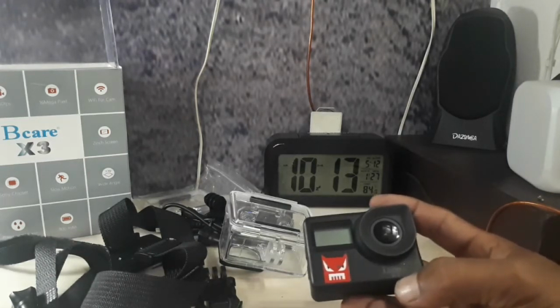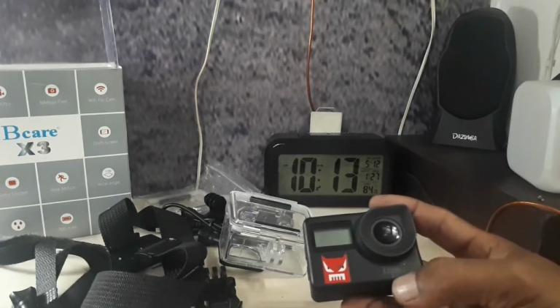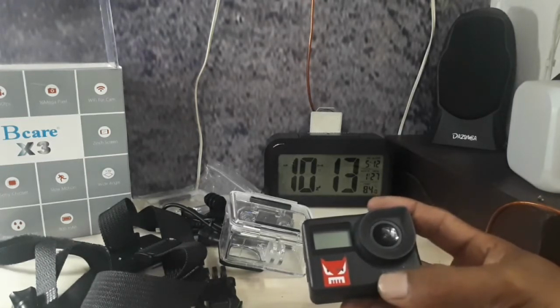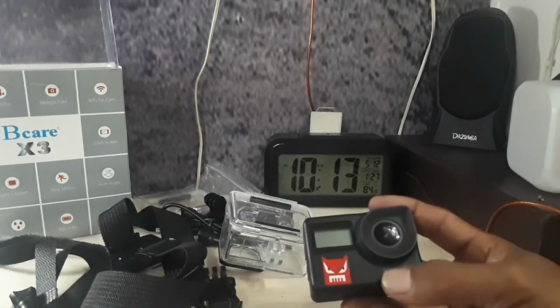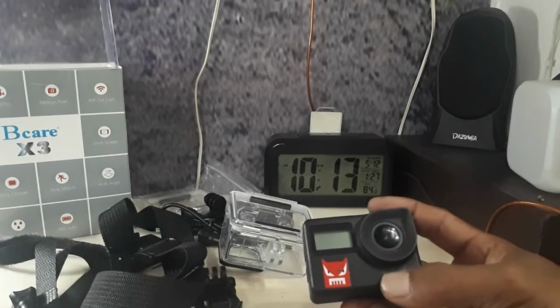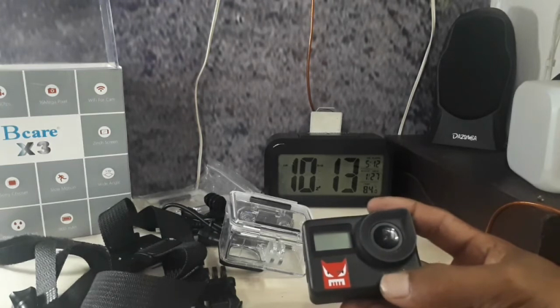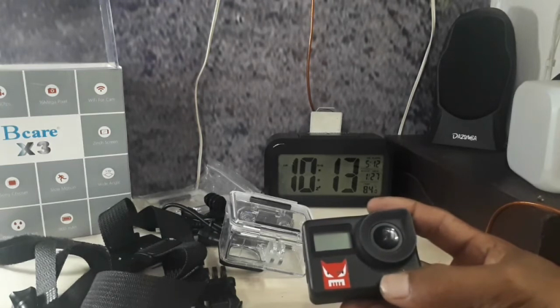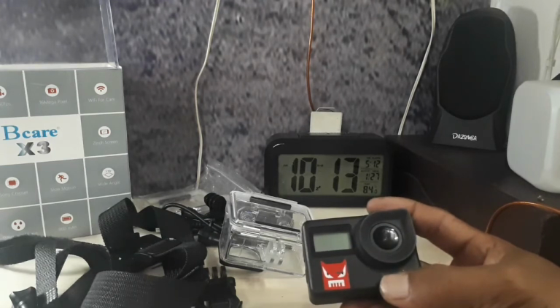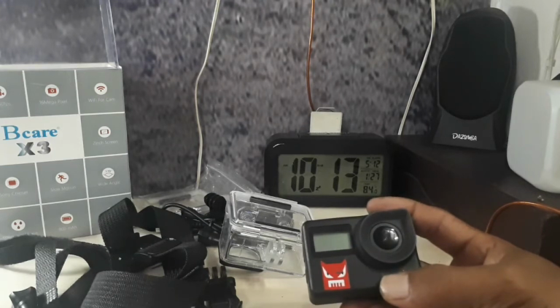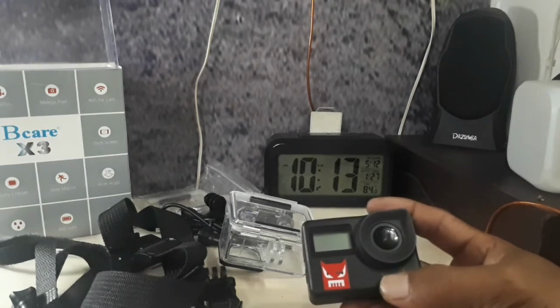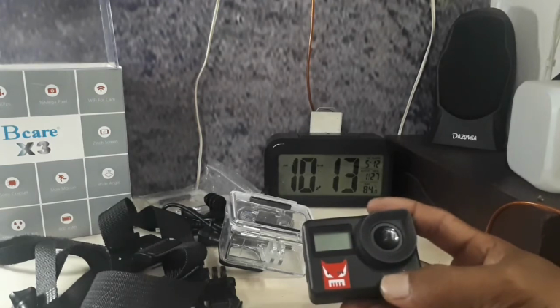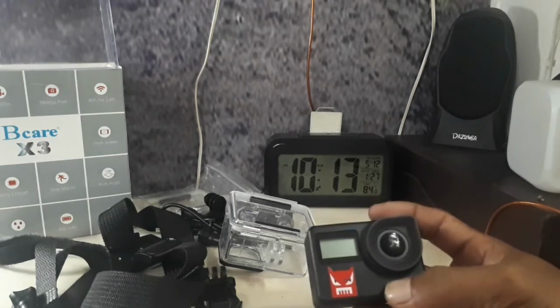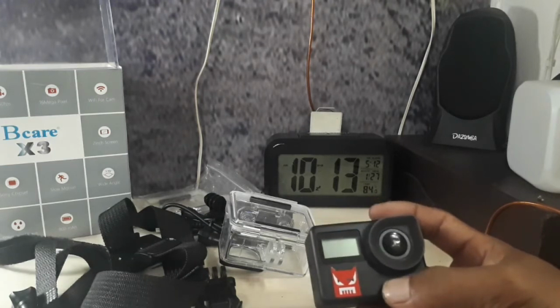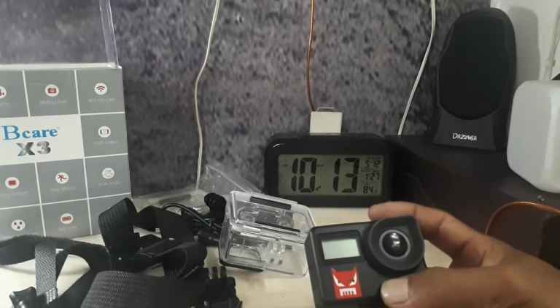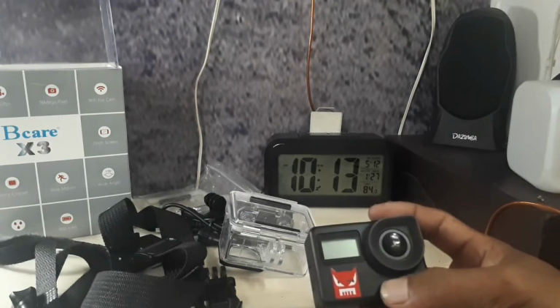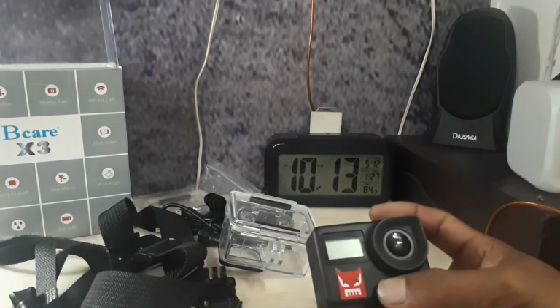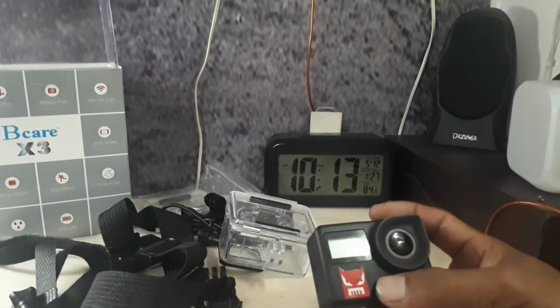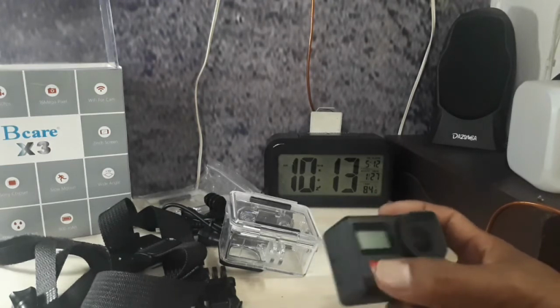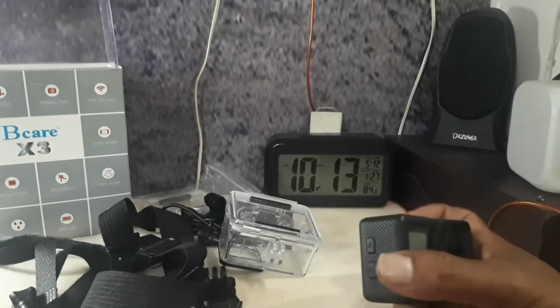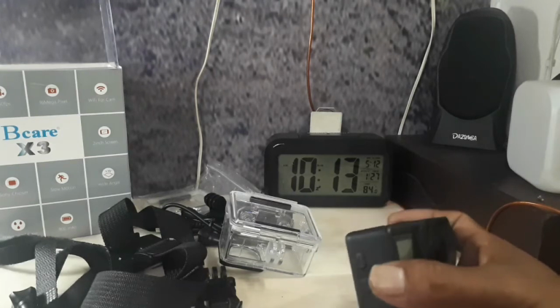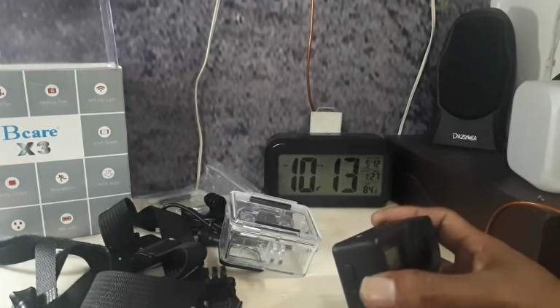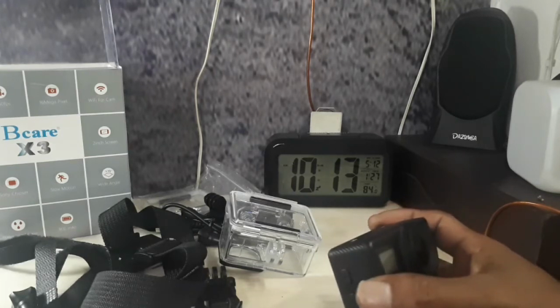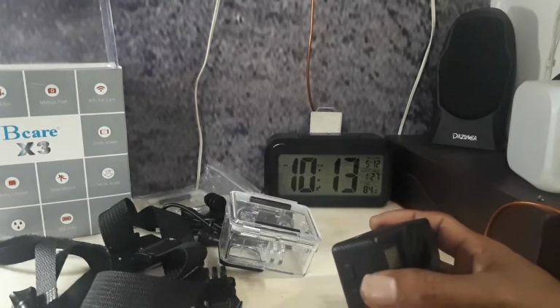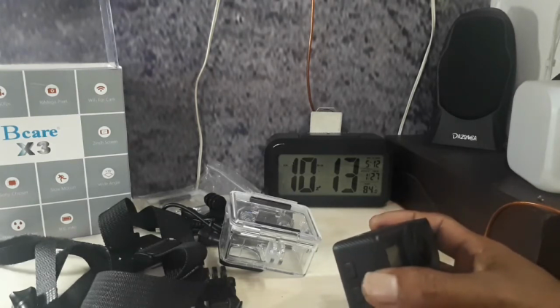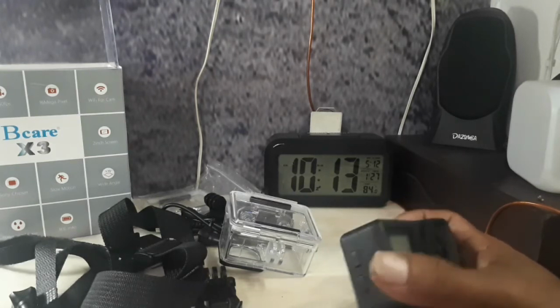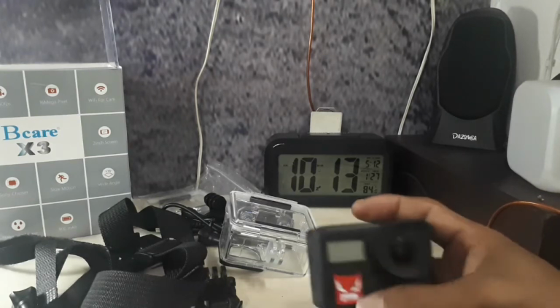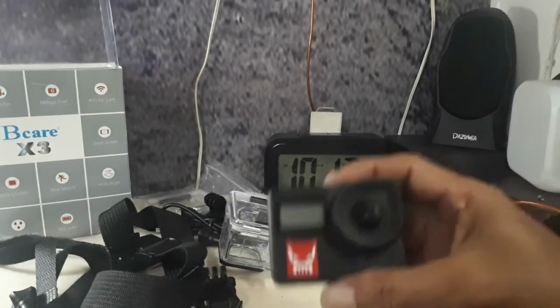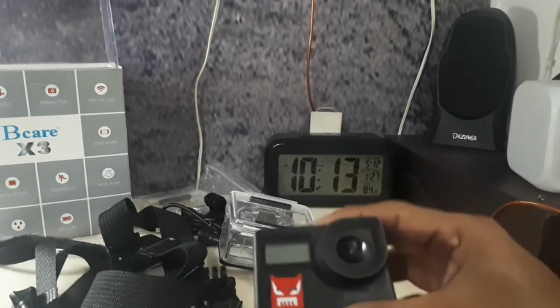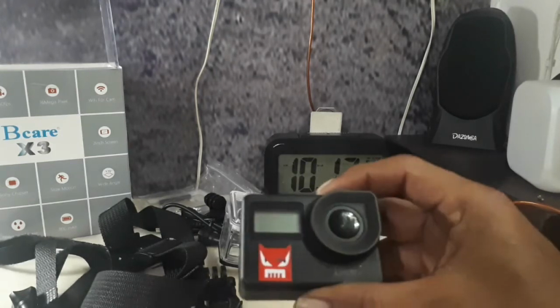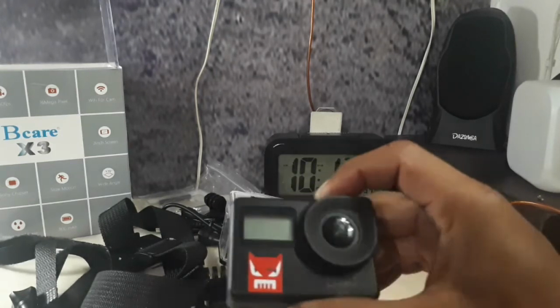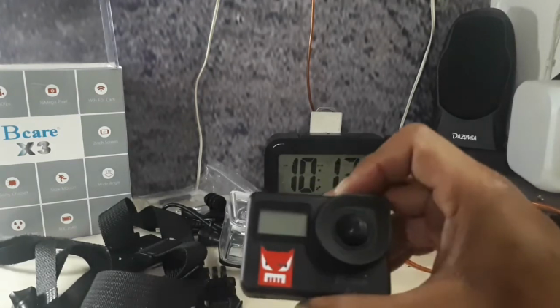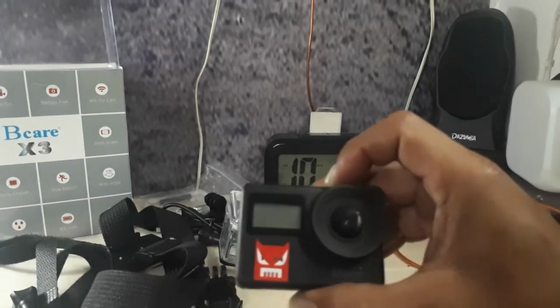Saya sudah menggunakan kamera Brick Care ini, bagus sekali. Hasilnya juga bagus. Dan kuat sekali ini kamera dari software-nya, gak error.